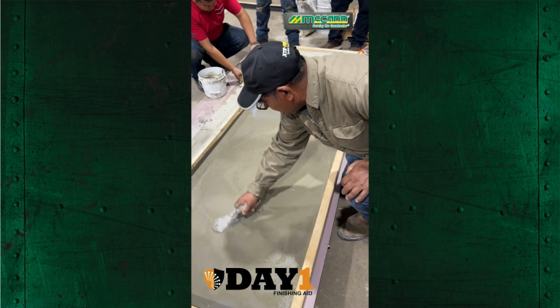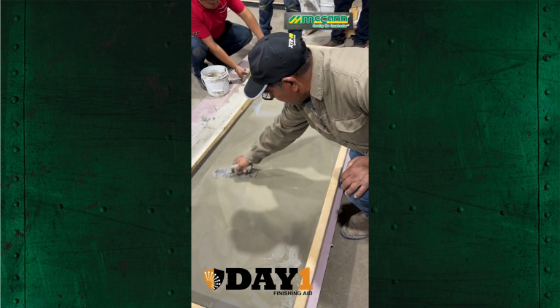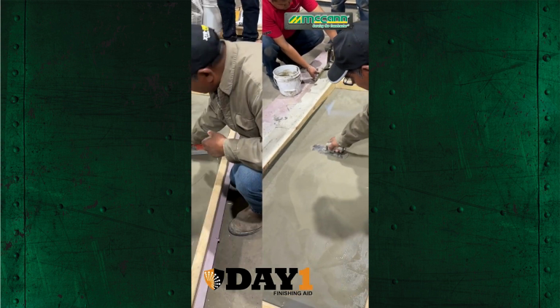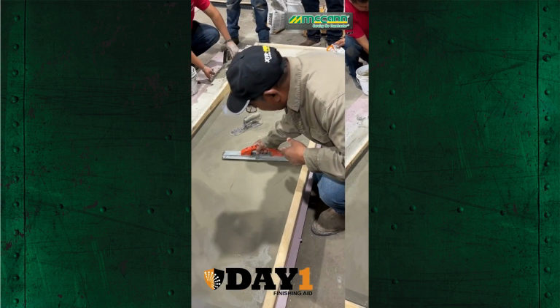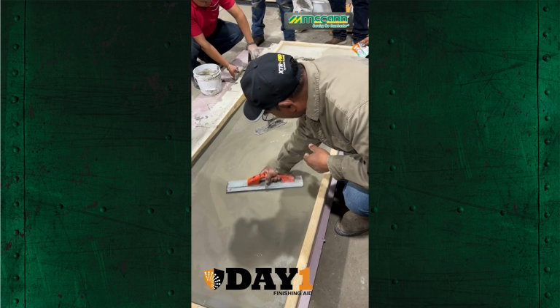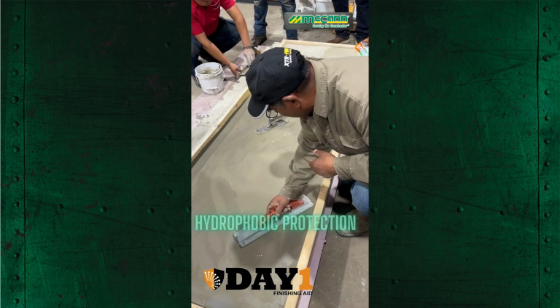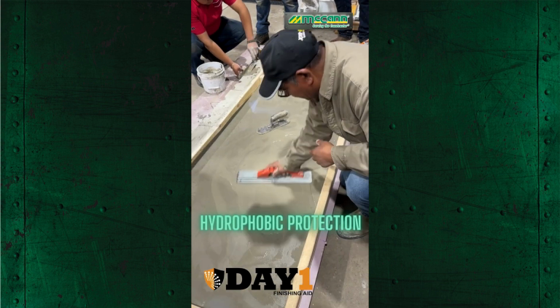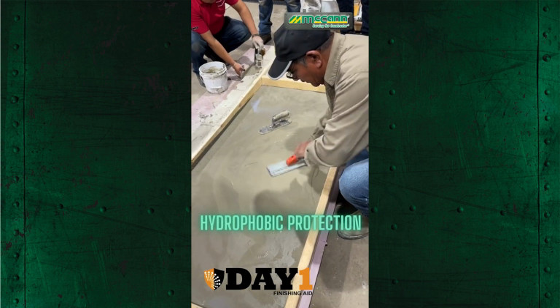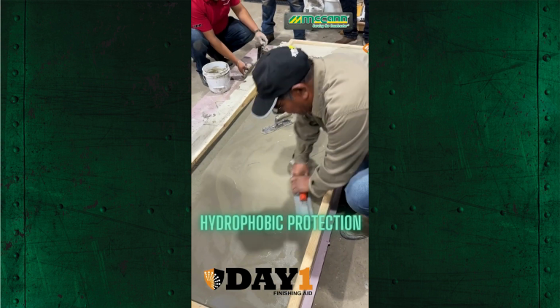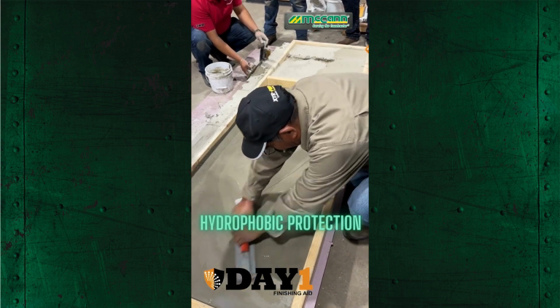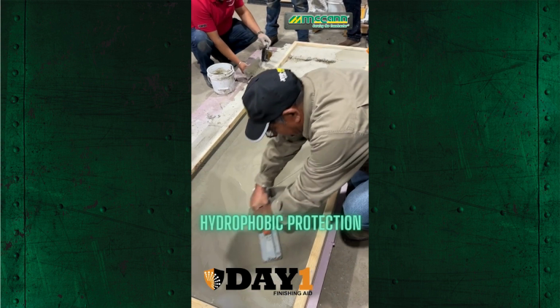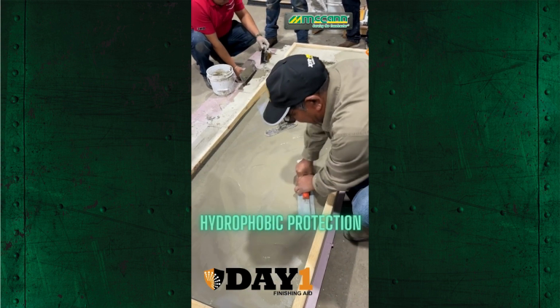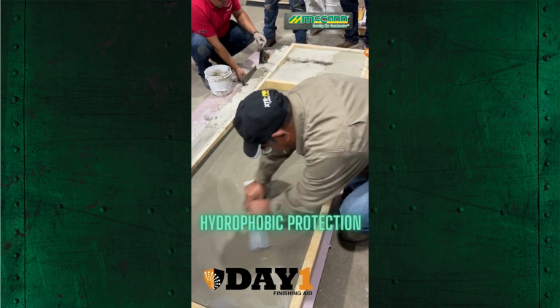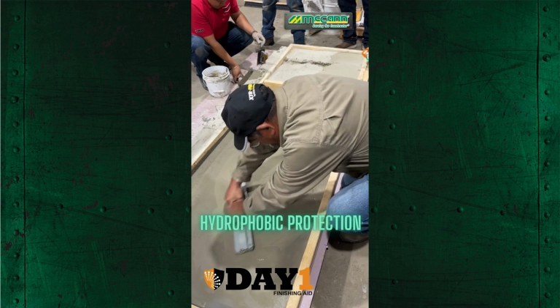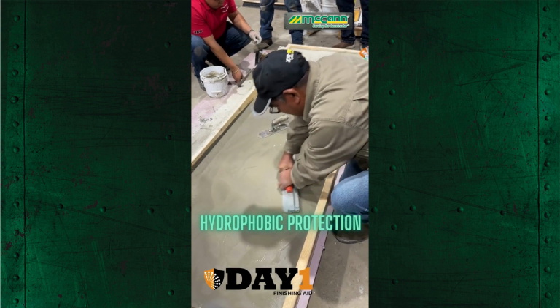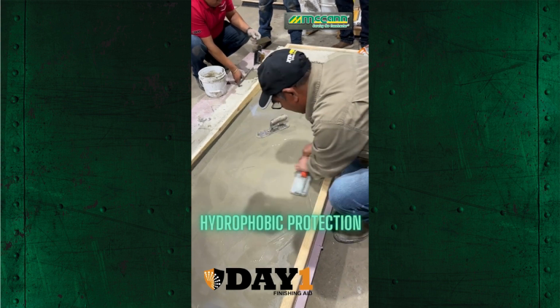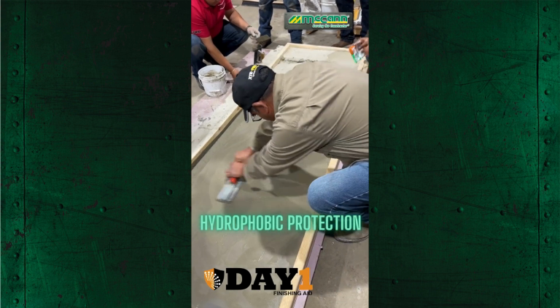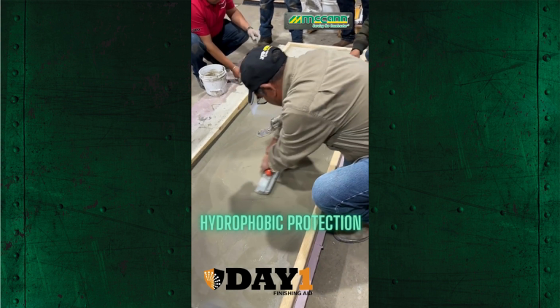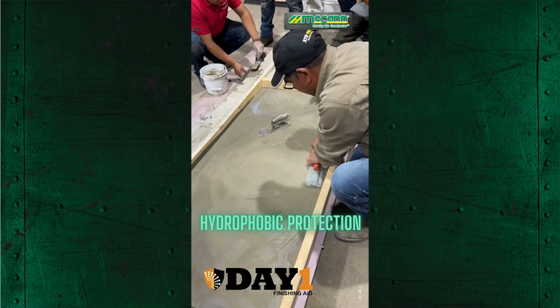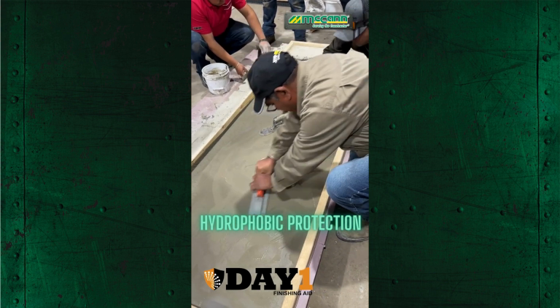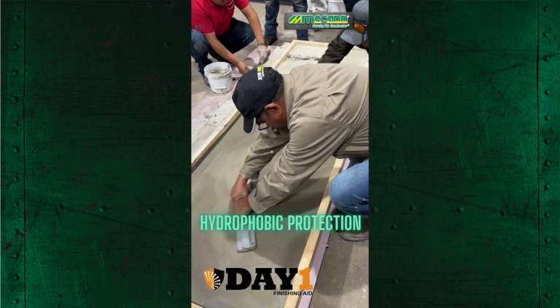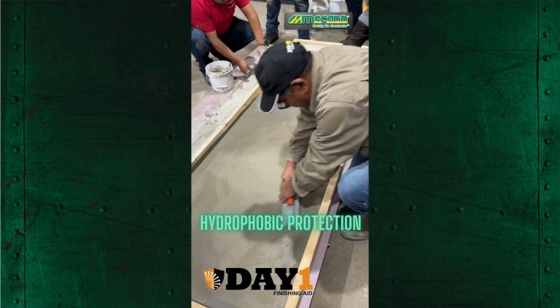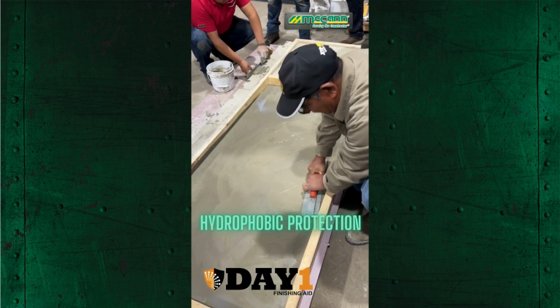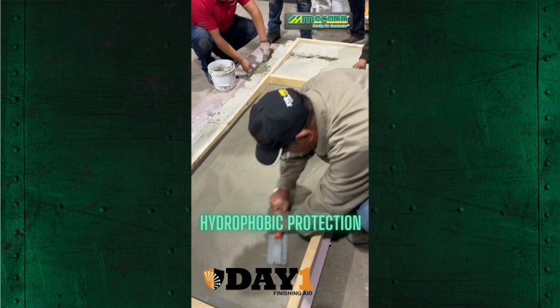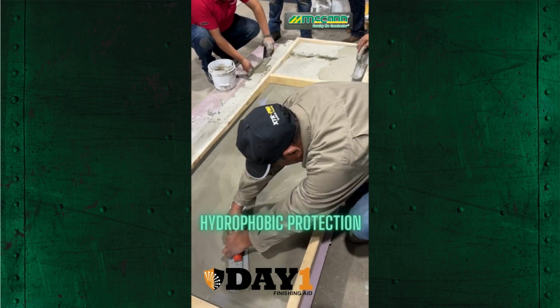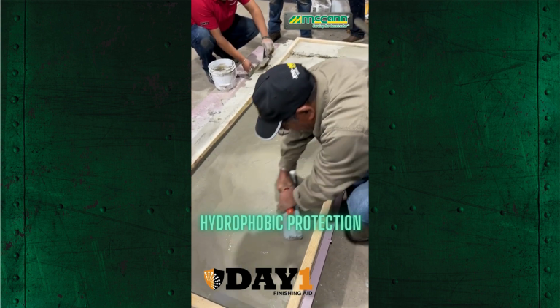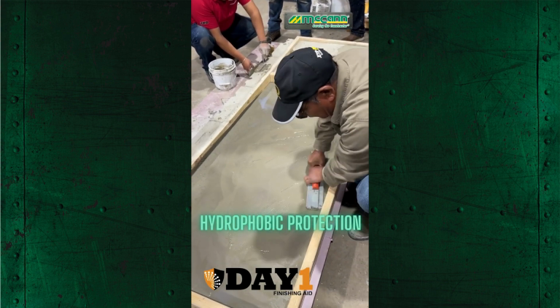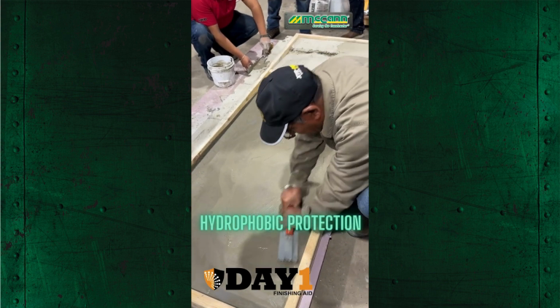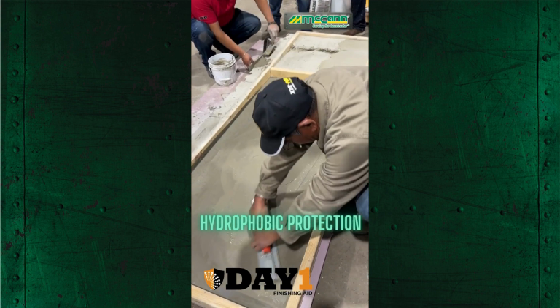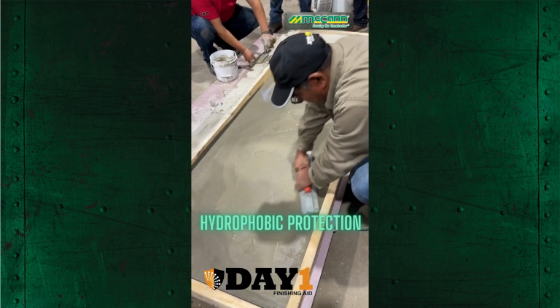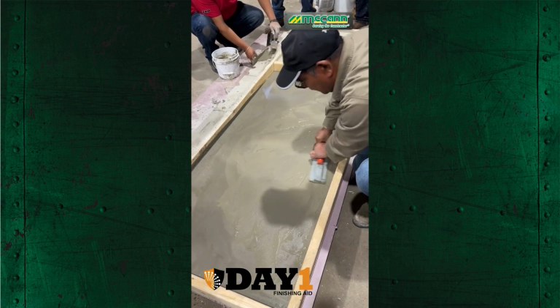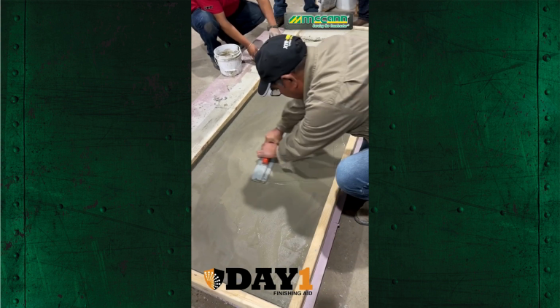Day 1 gives concrete a hydrophobic-like surface, improving resistance to liquid penetration, staining, and efflorescence.